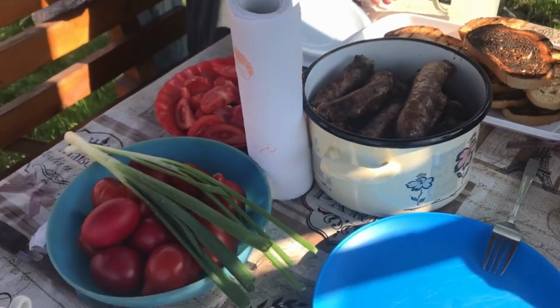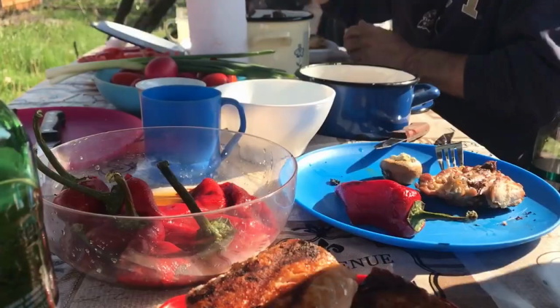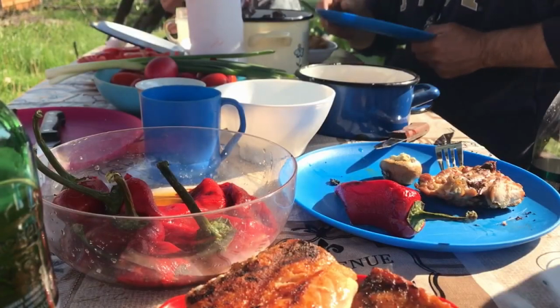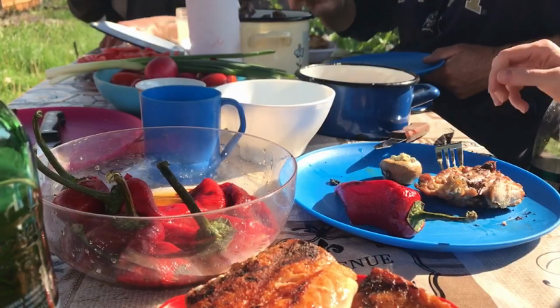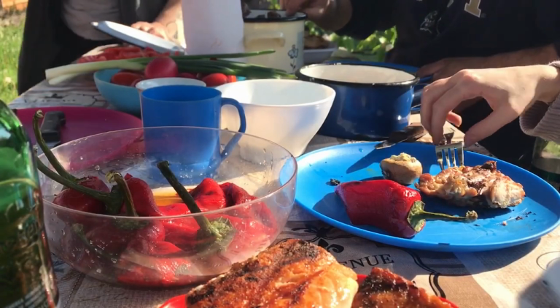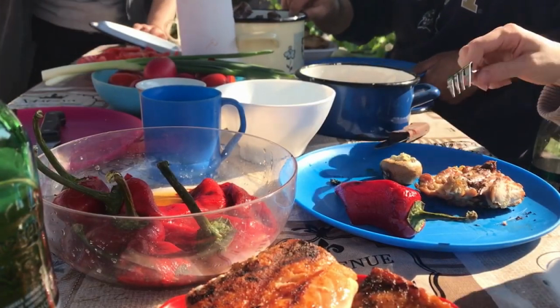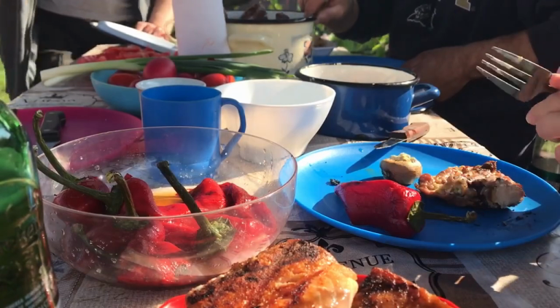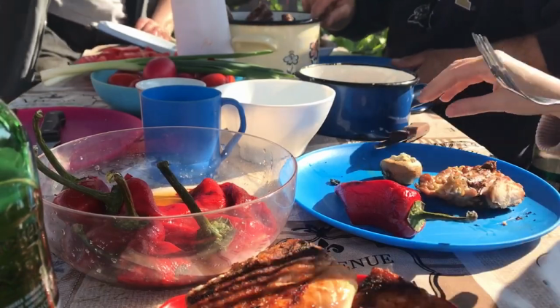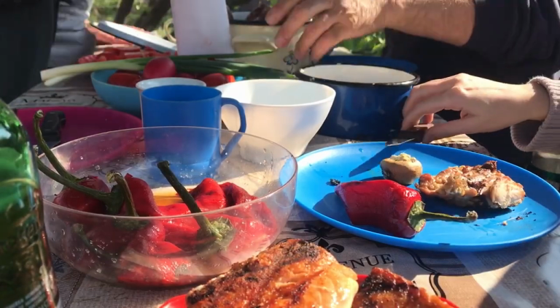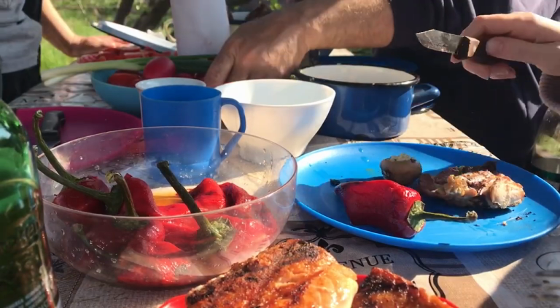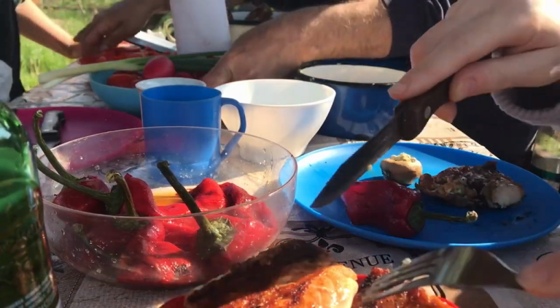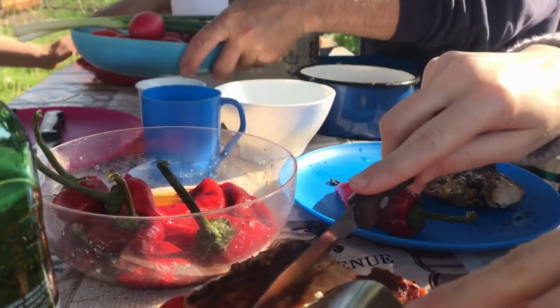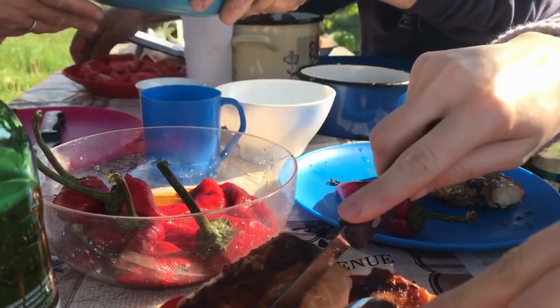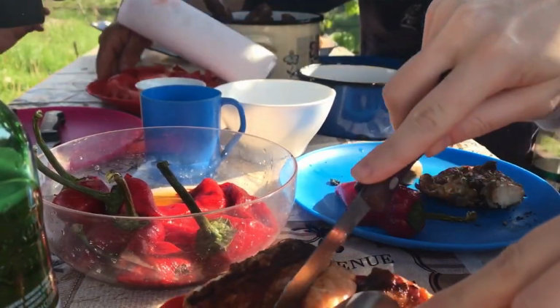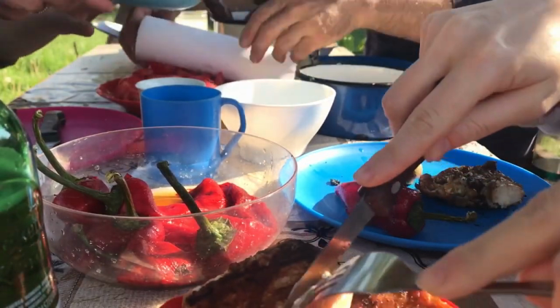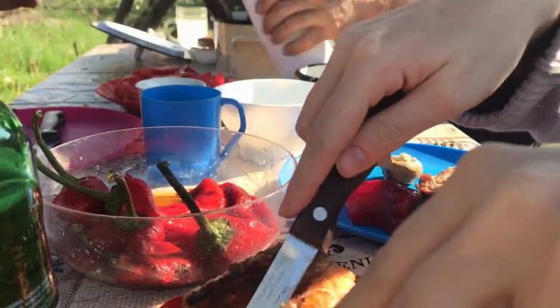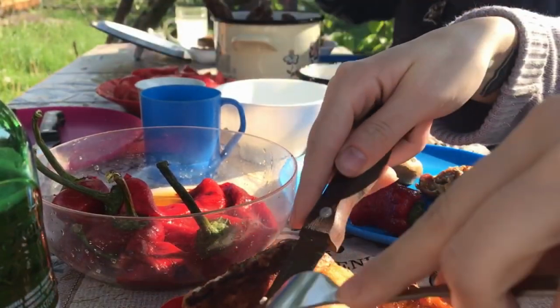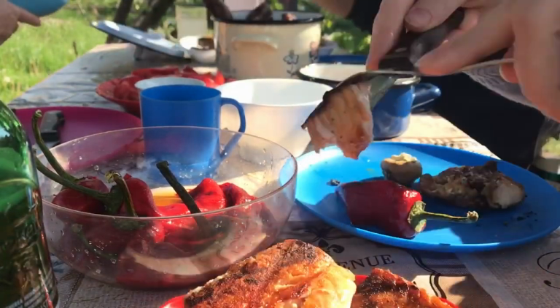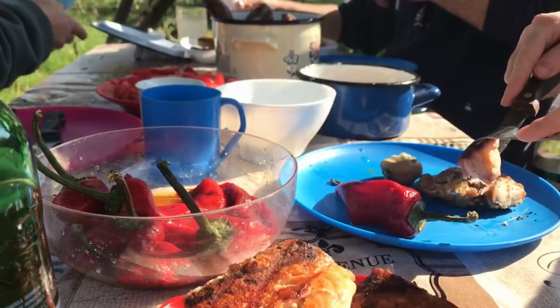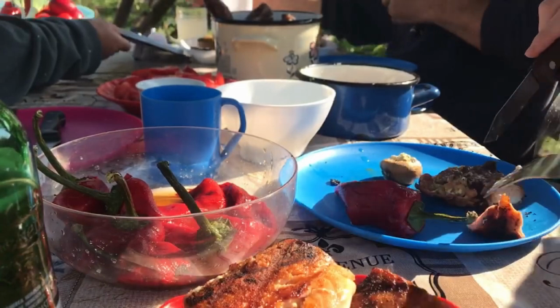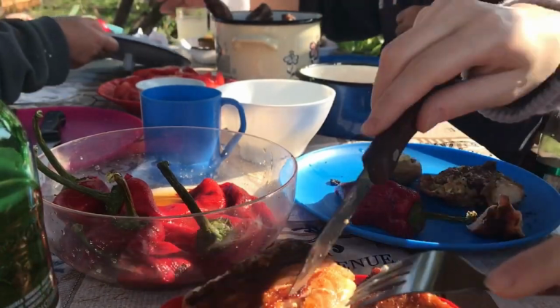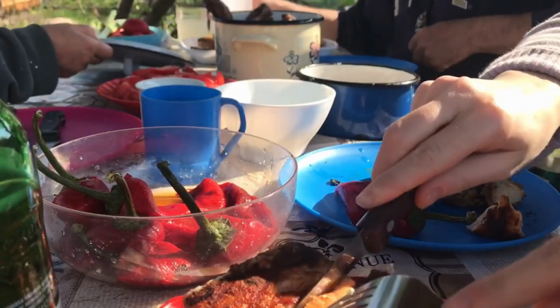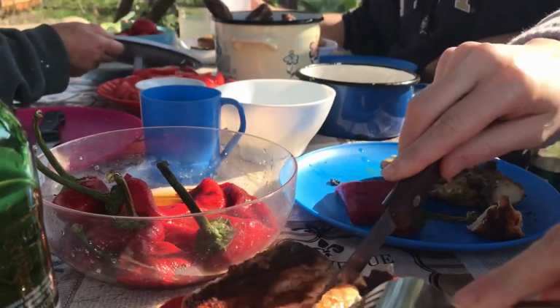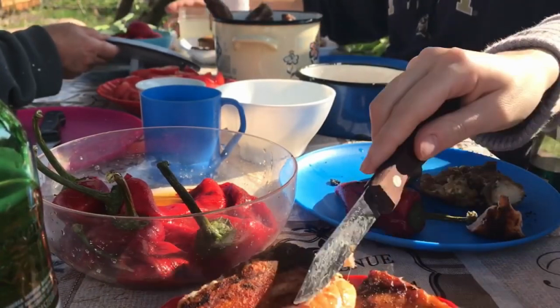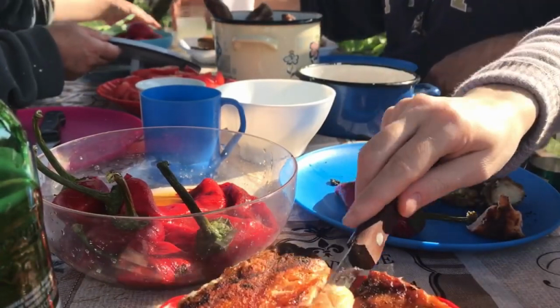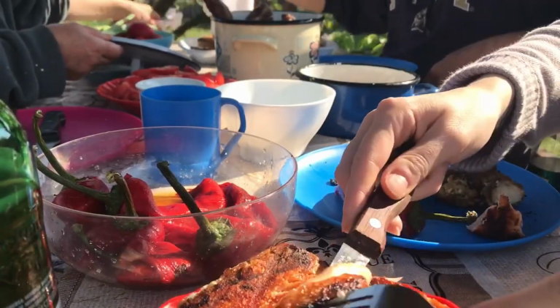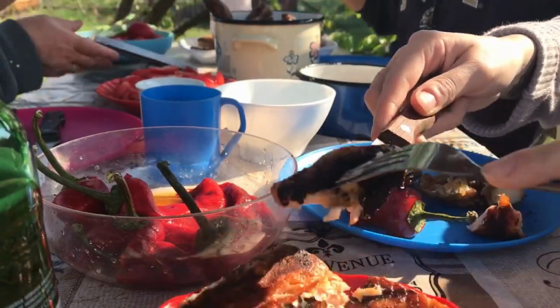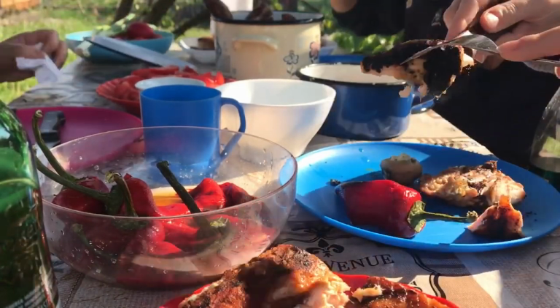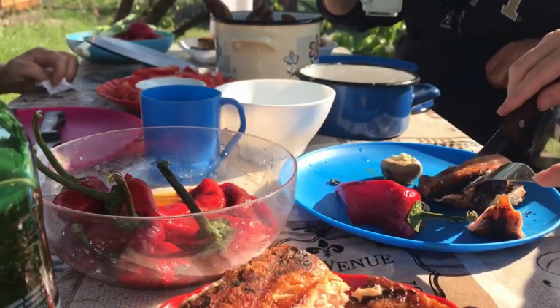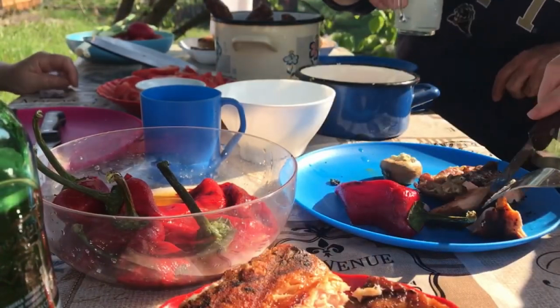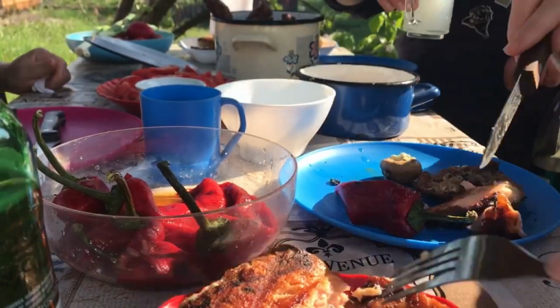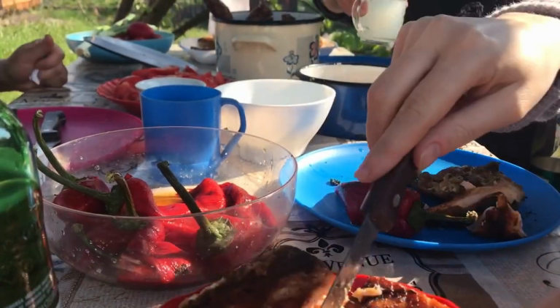And then we ate. I am very grateful for these moments because they are beautiful and lovely, and especially when you spend them with people that you care about.